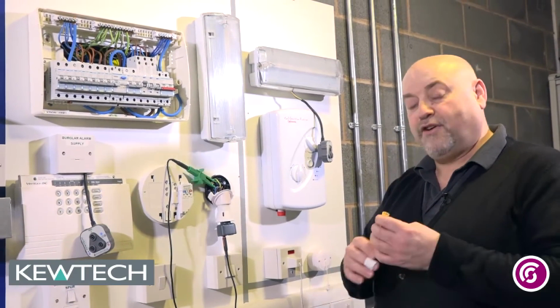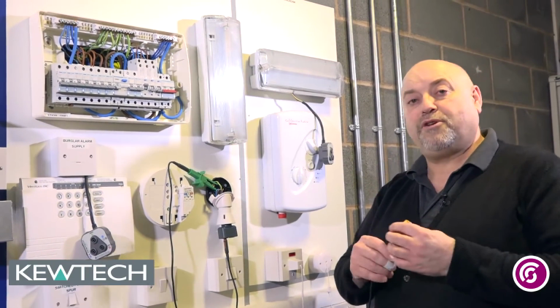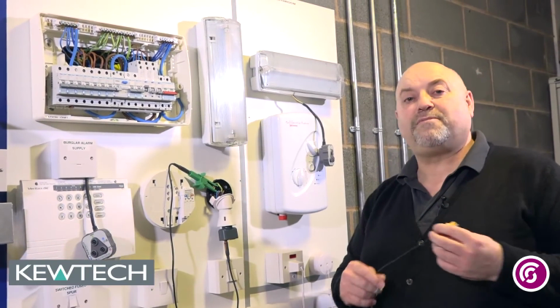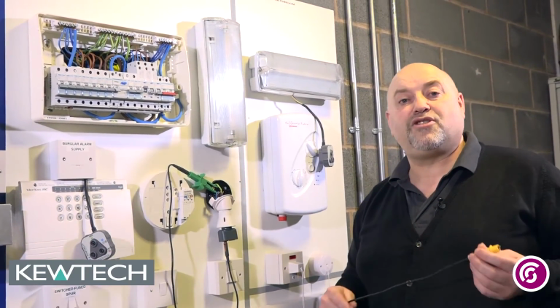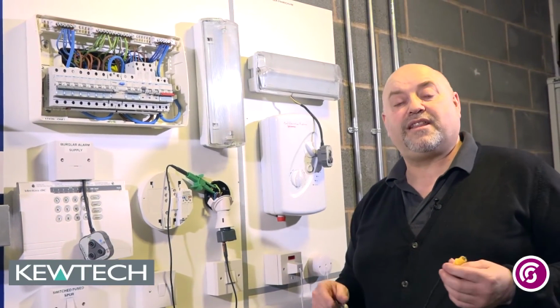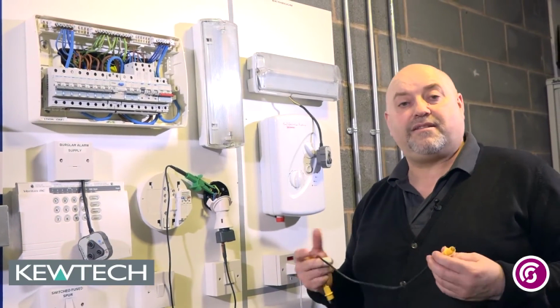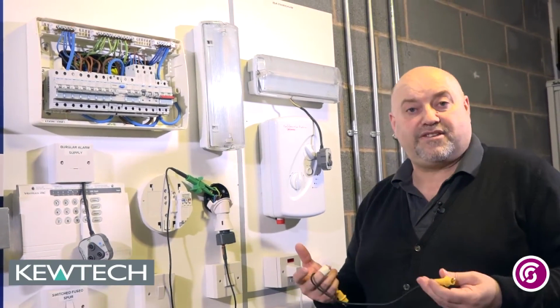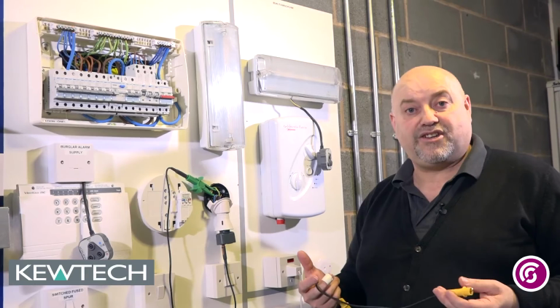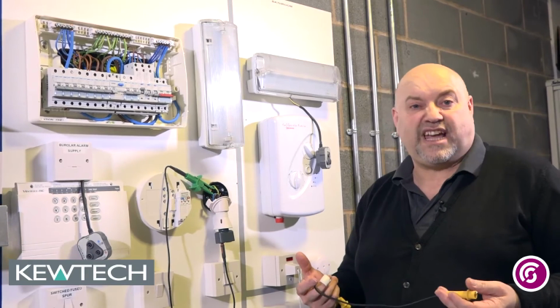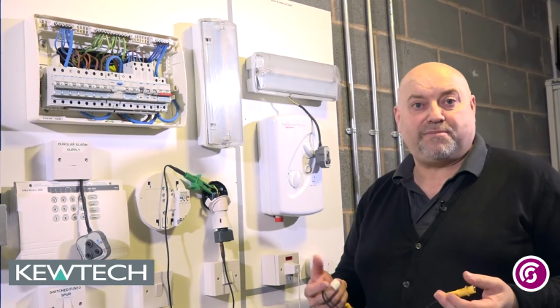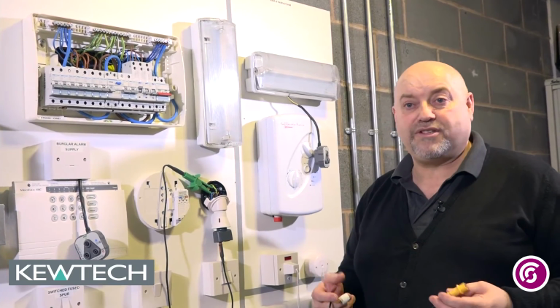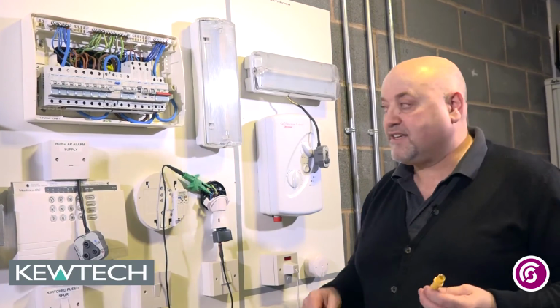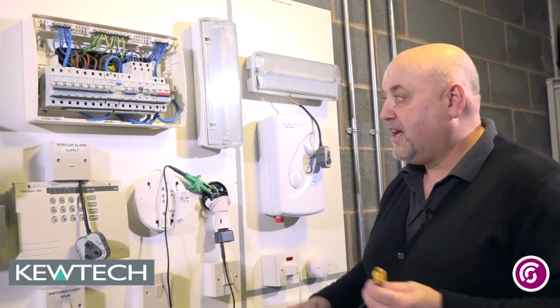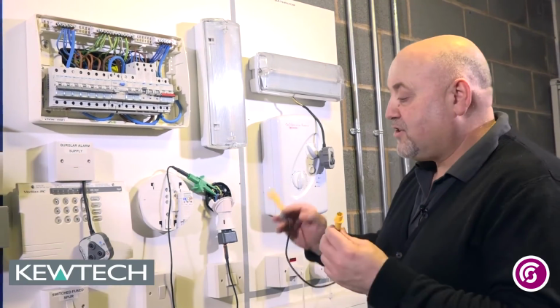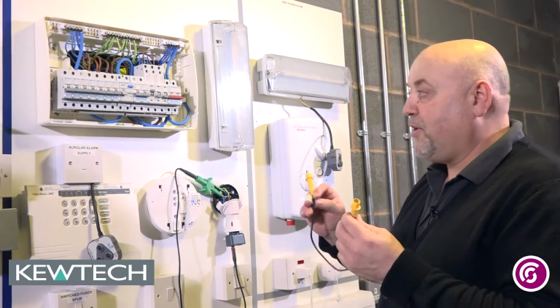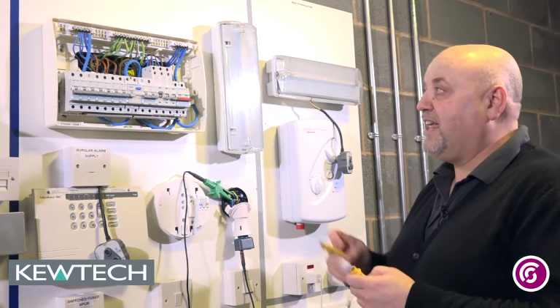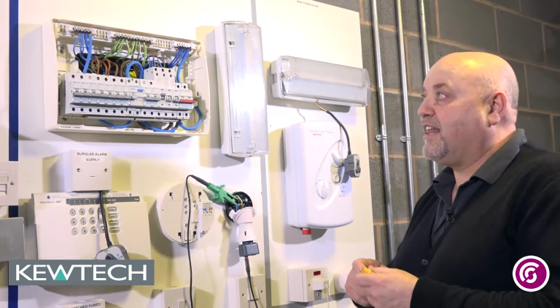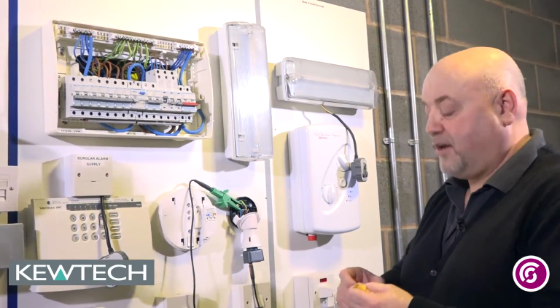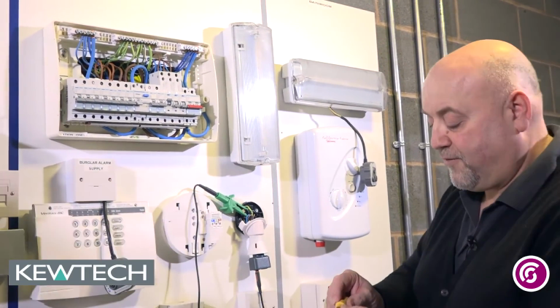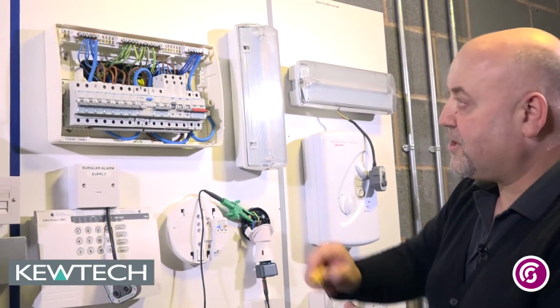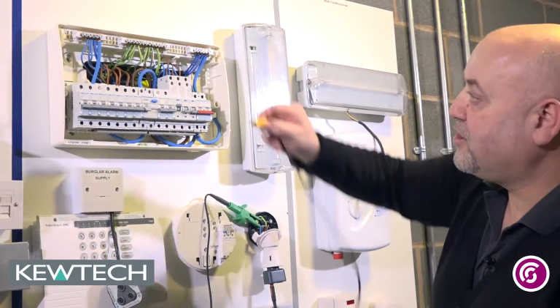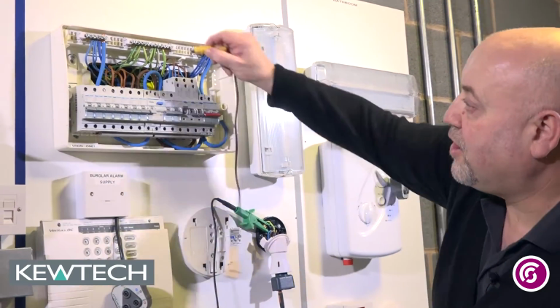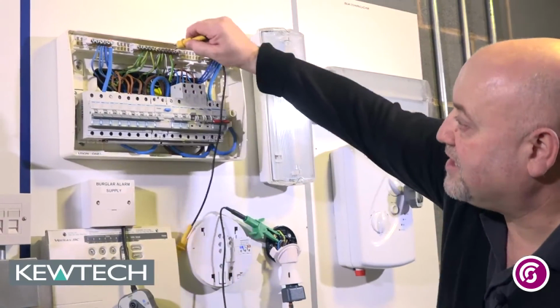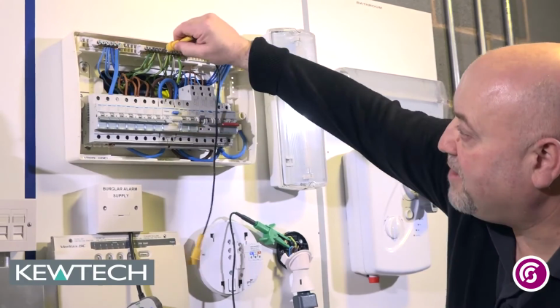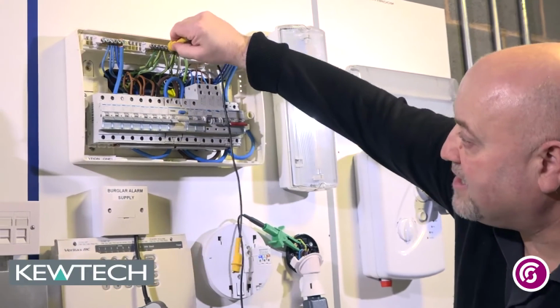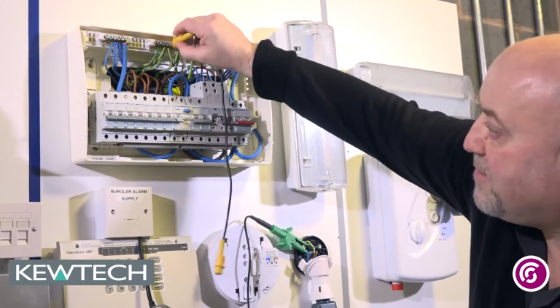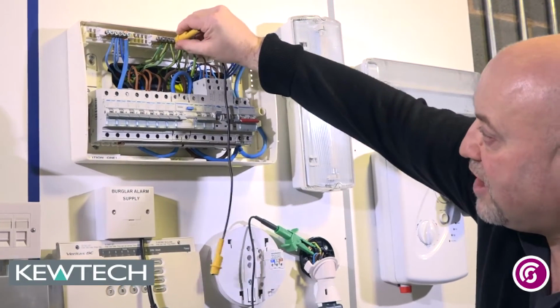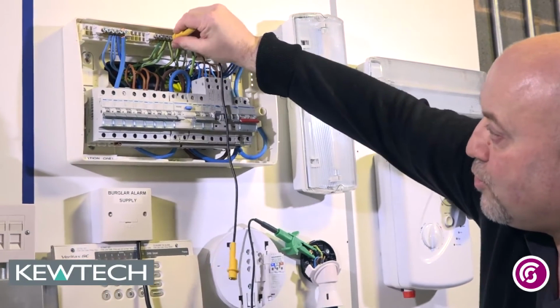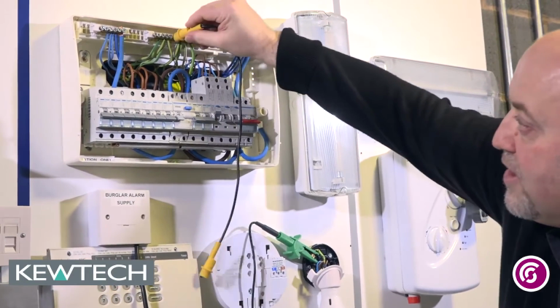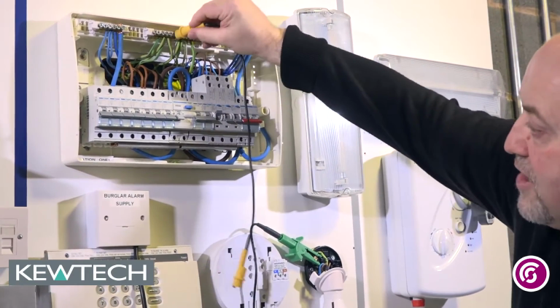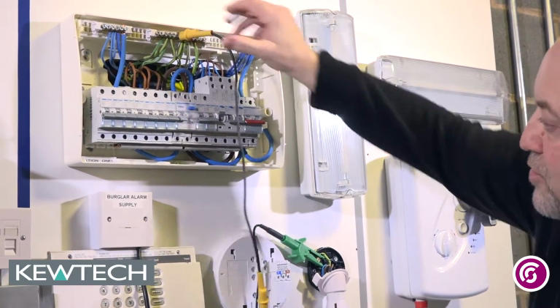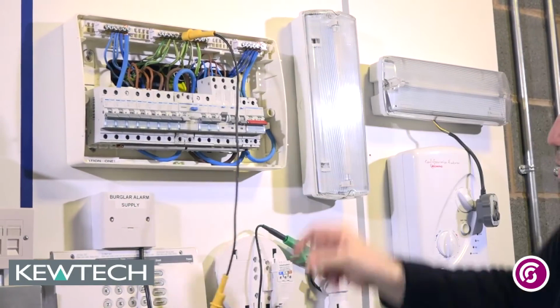The first thing we do is make sure that the installation is safe and it's been isolated. With my little linking lead, I put the first connection onto the DBMET — make sure you get a nice good connection there, nice and tight.